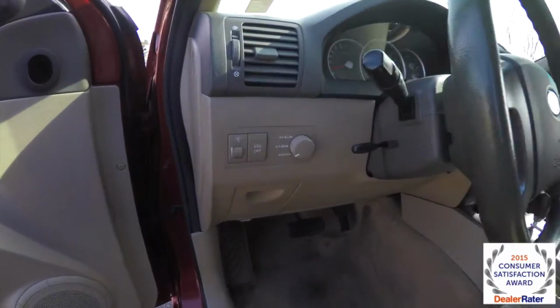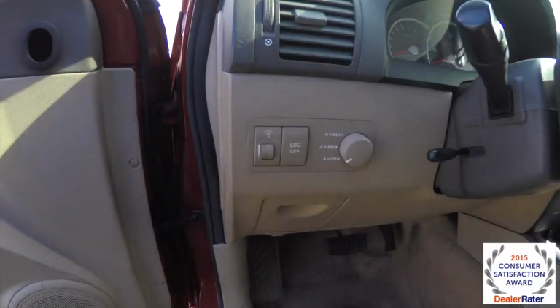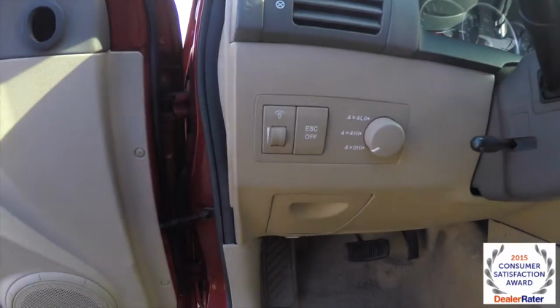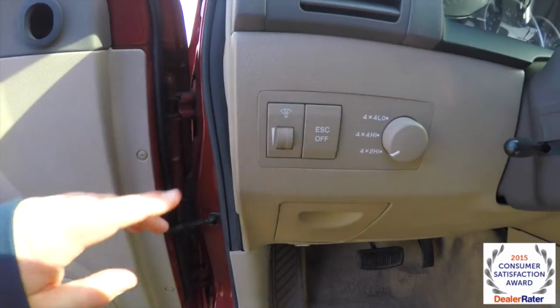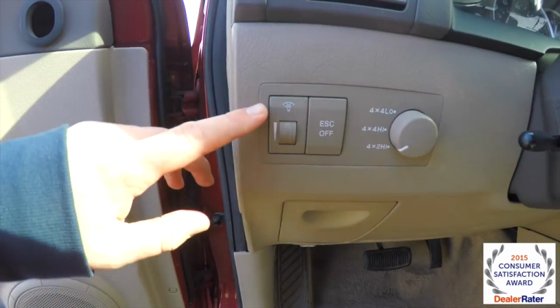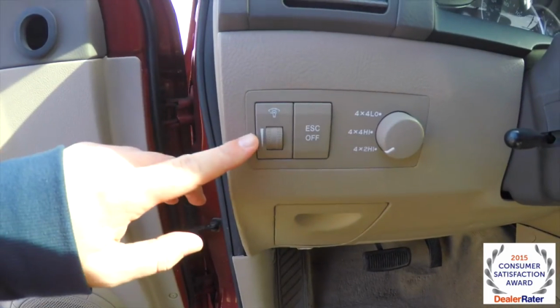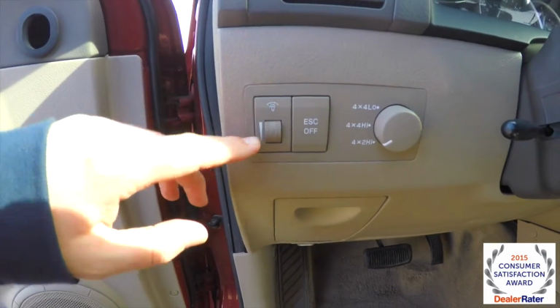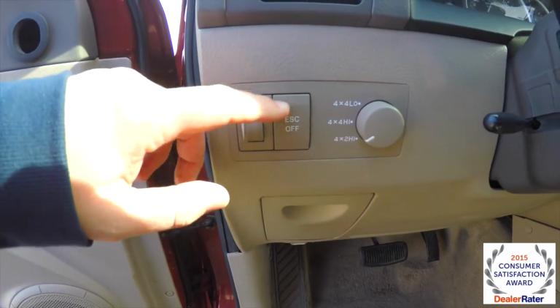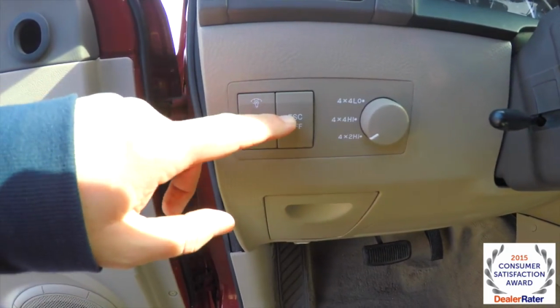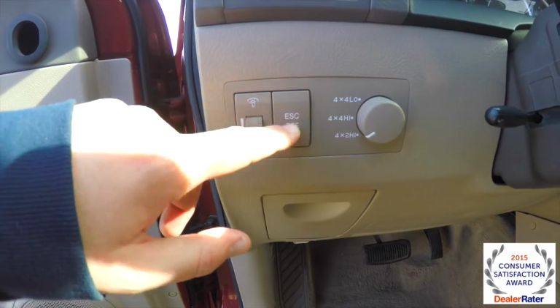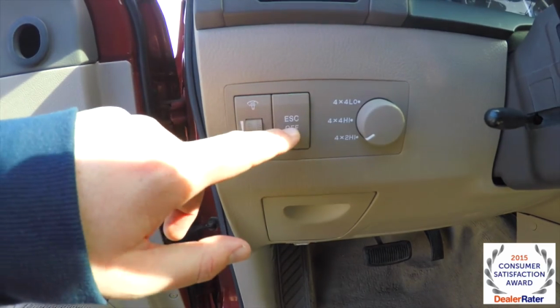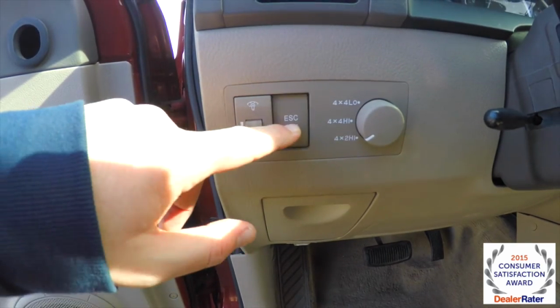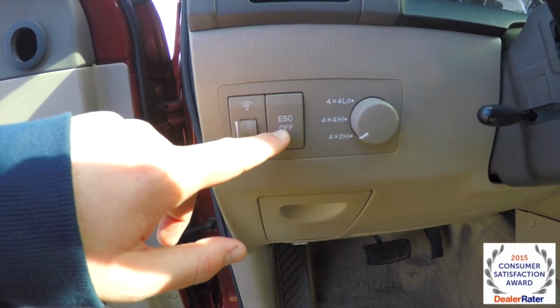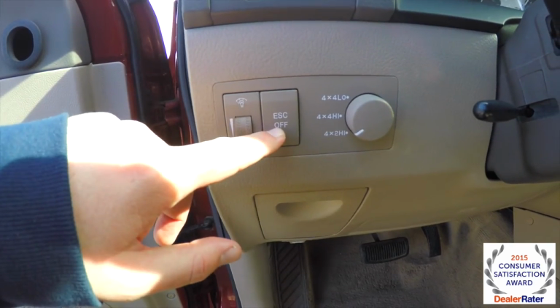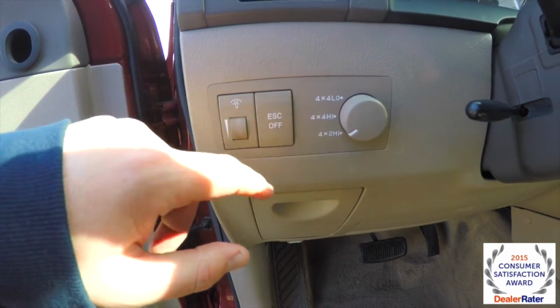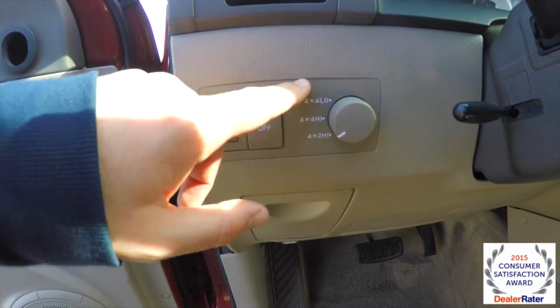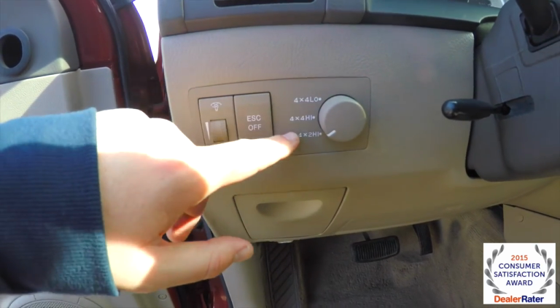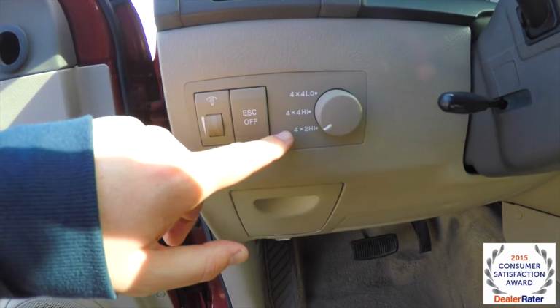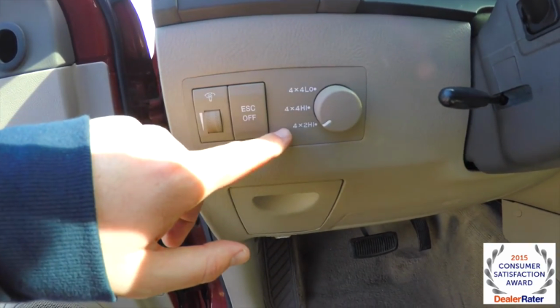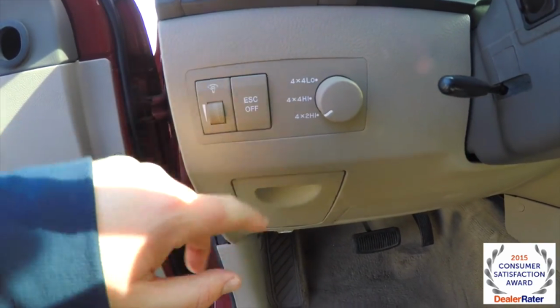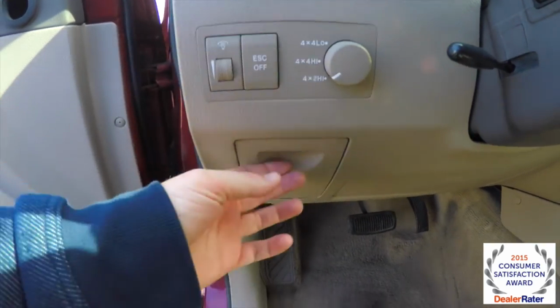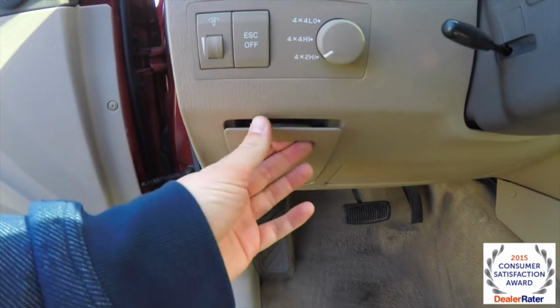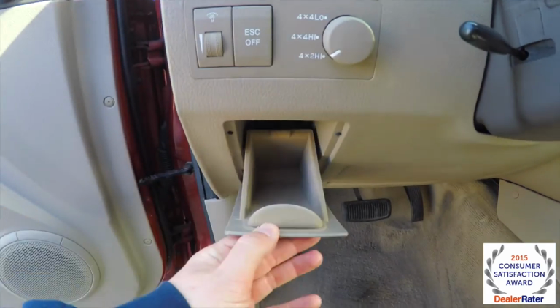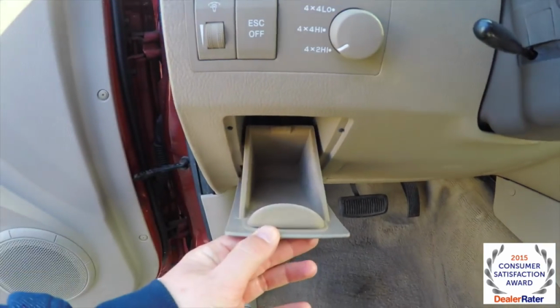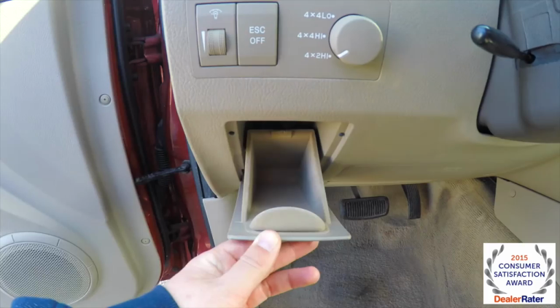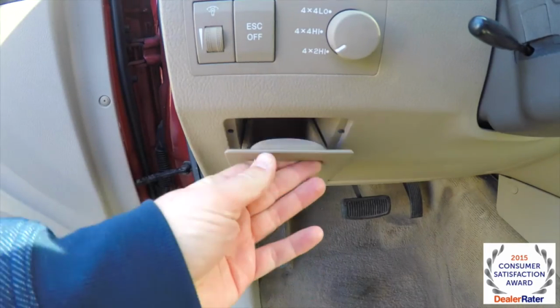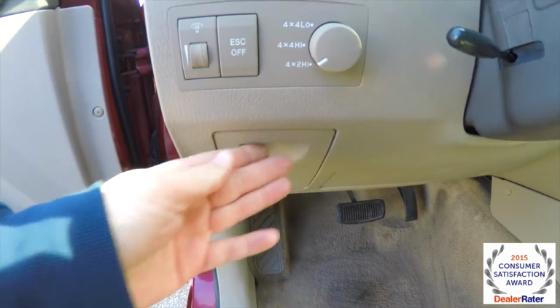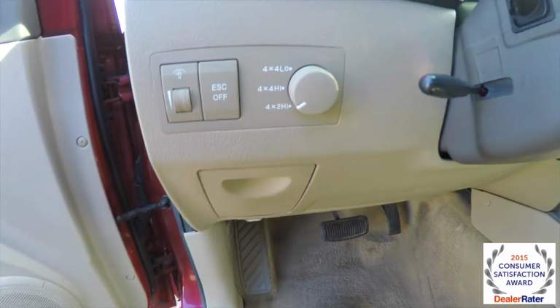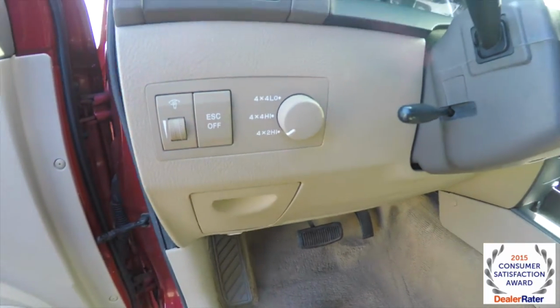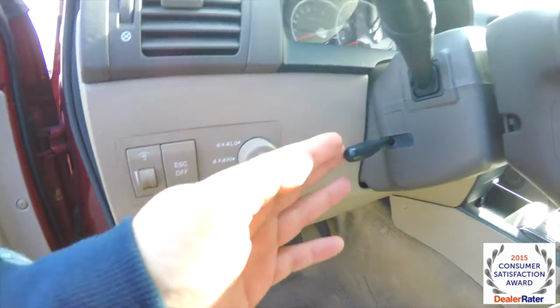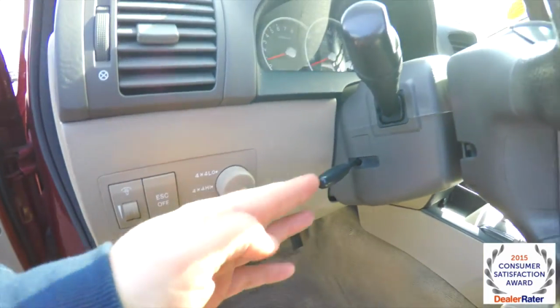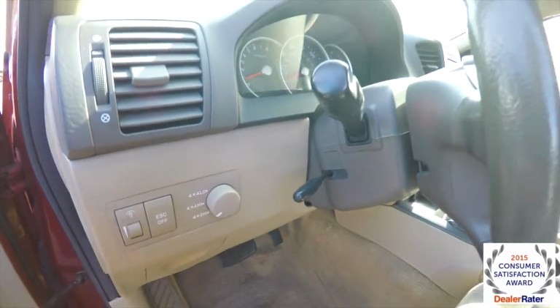Looking at the dash, you have your panel dim, electronic stability control, you also have your four-wheel drive transfer case, a little storage, and a tilt steering wheel.